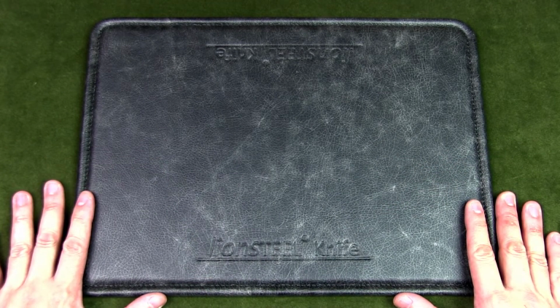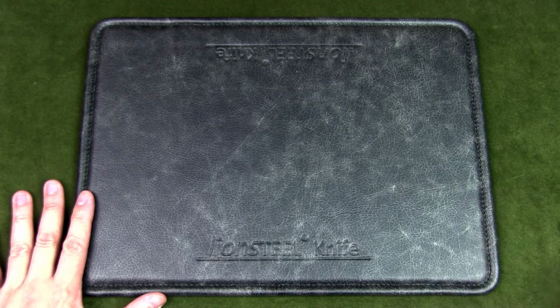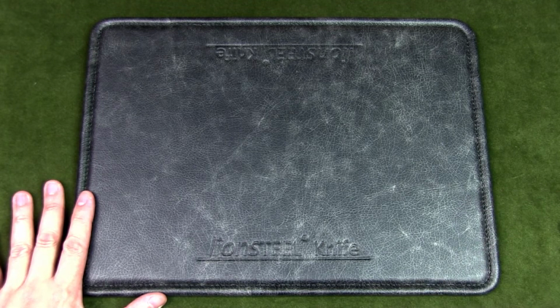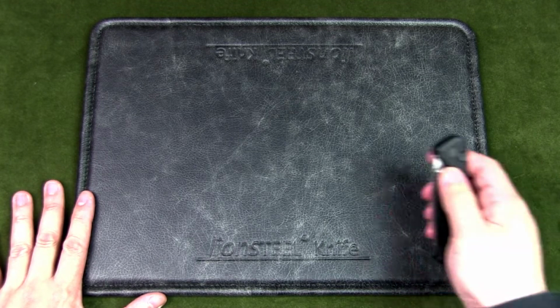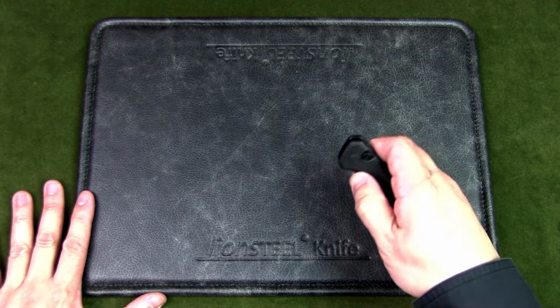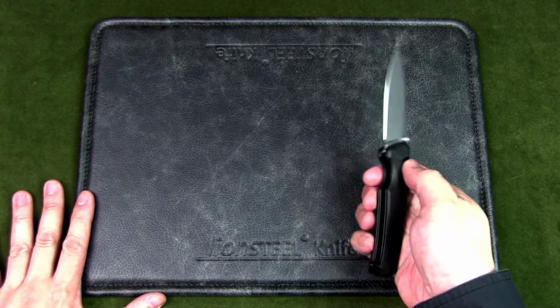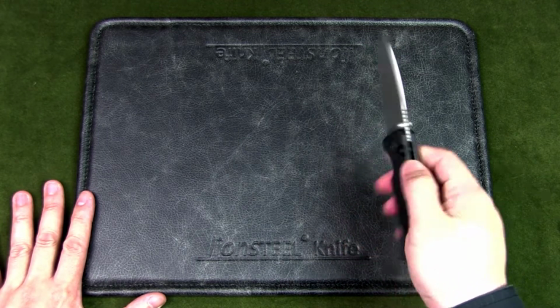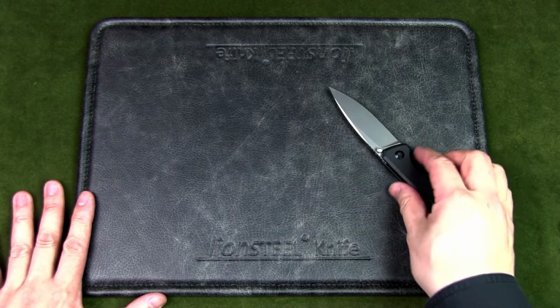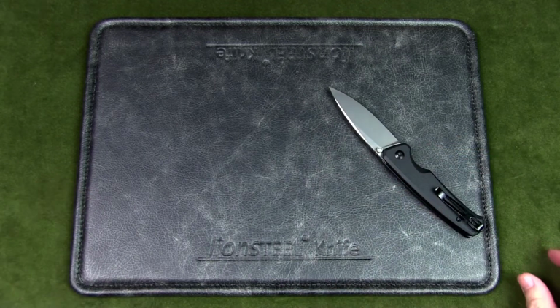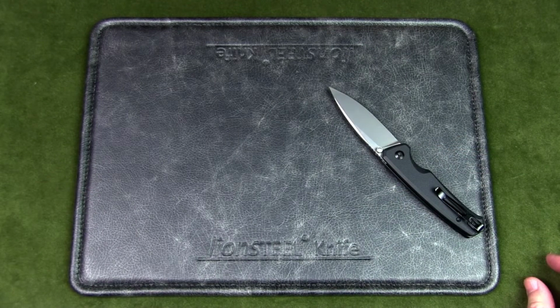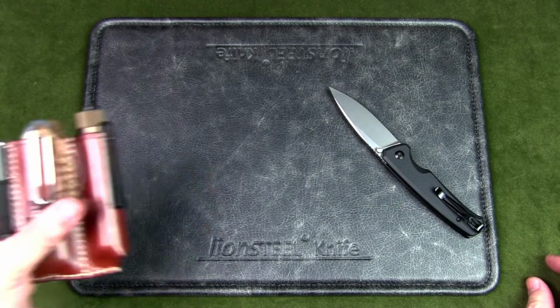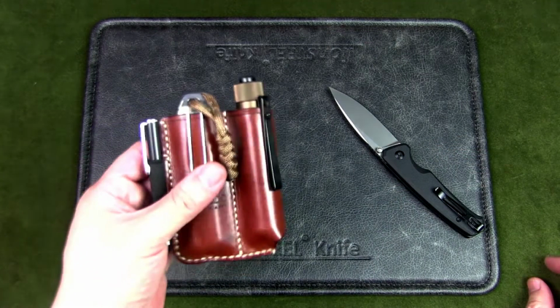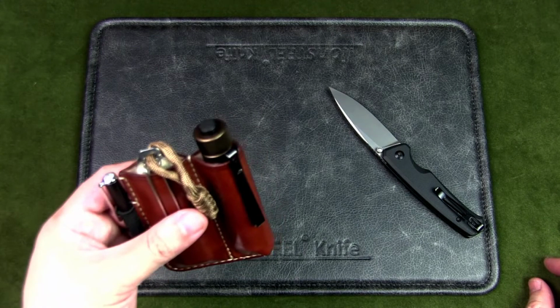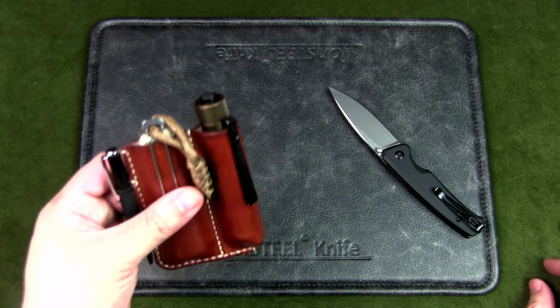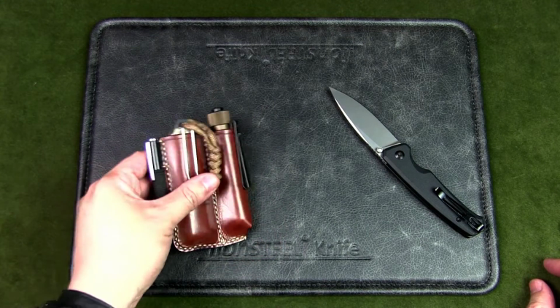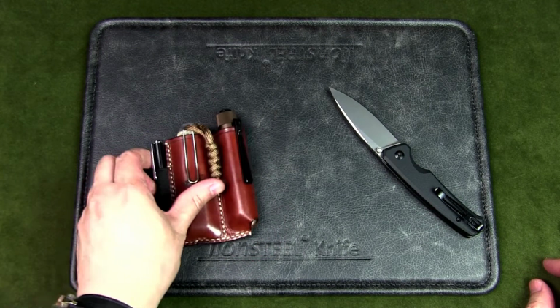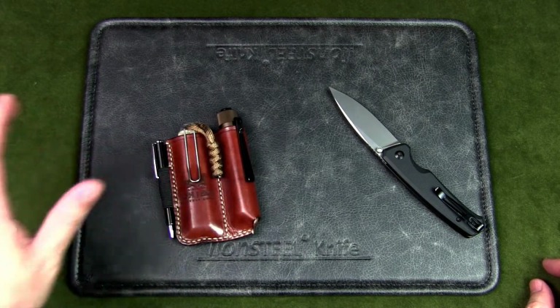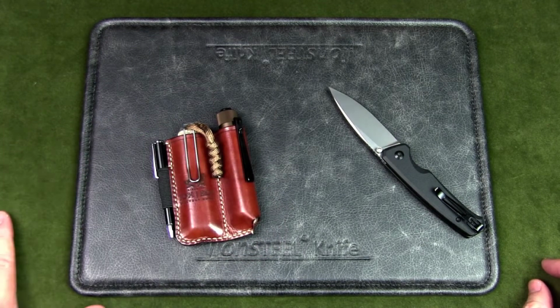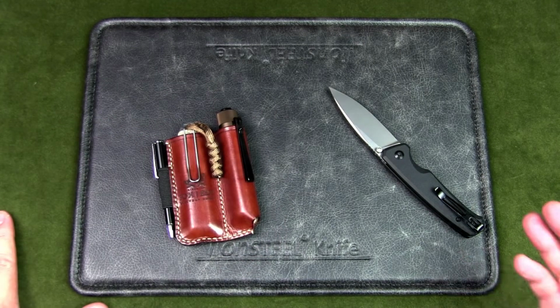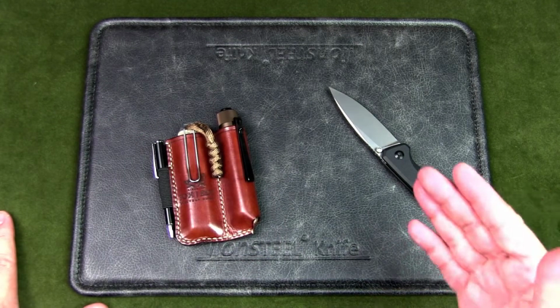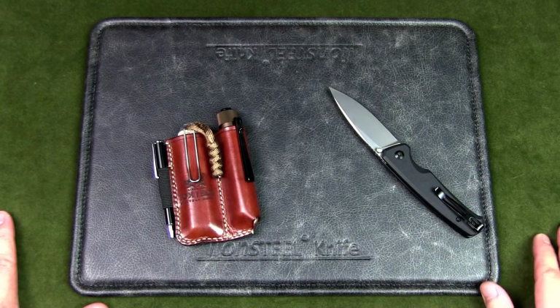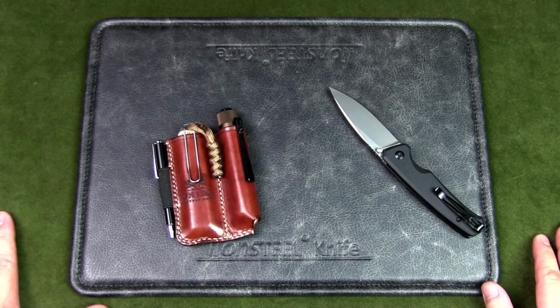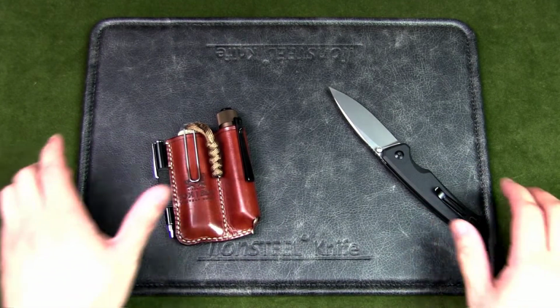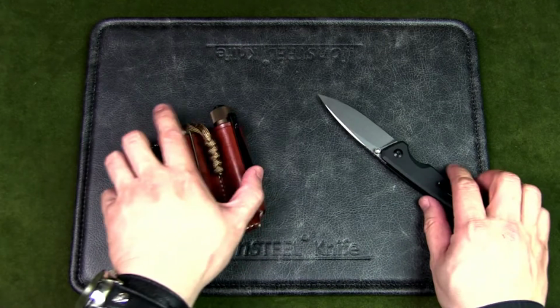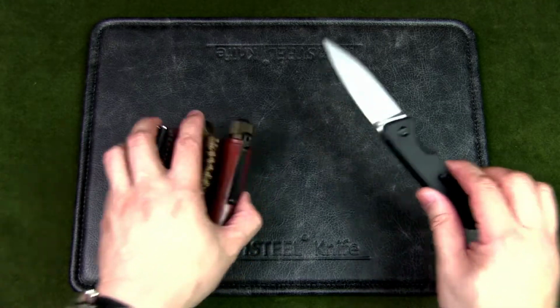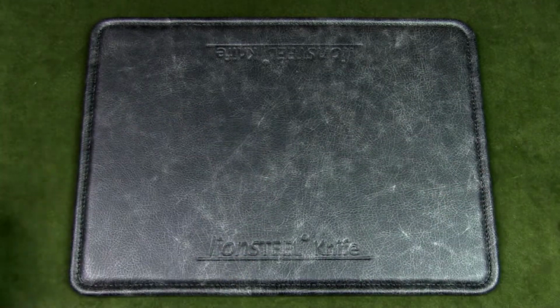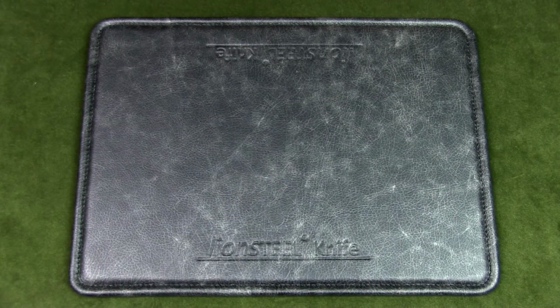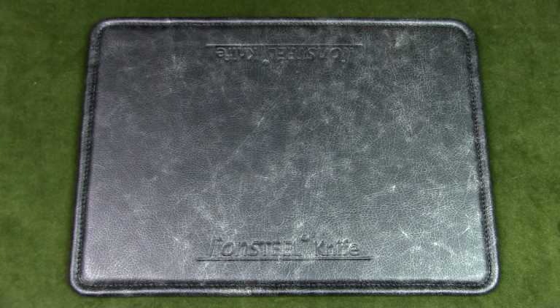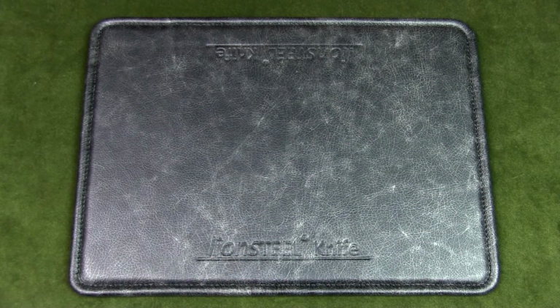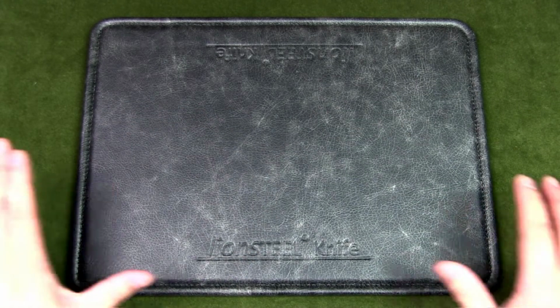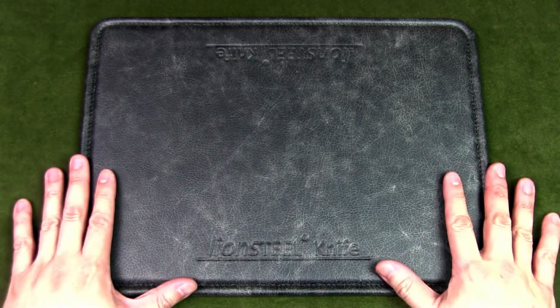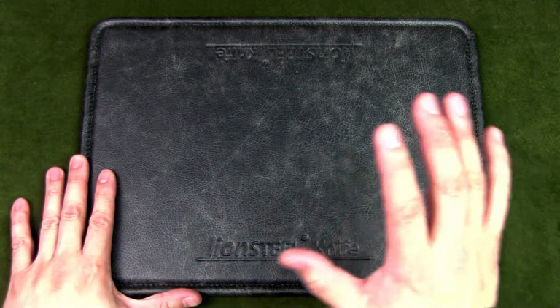The focus of this channel will be on knives and some EDC gear for the urban lifestyle. Of course, EDC stands for everyday carry. So what is the best urban EDC knife?